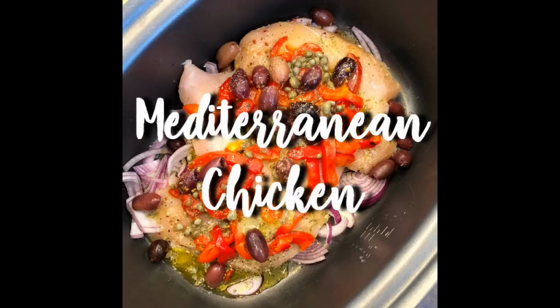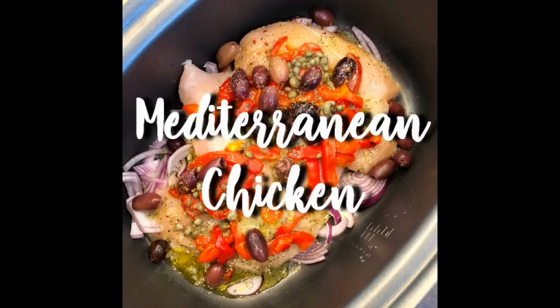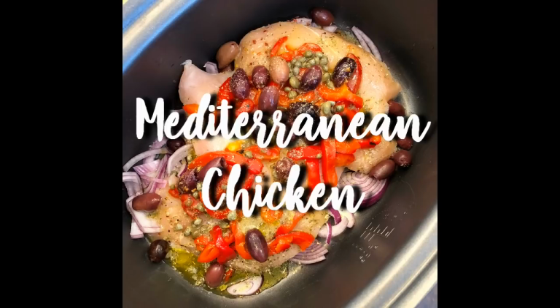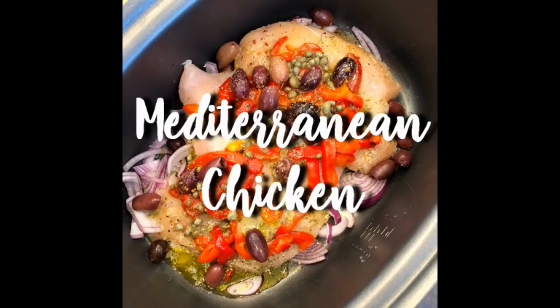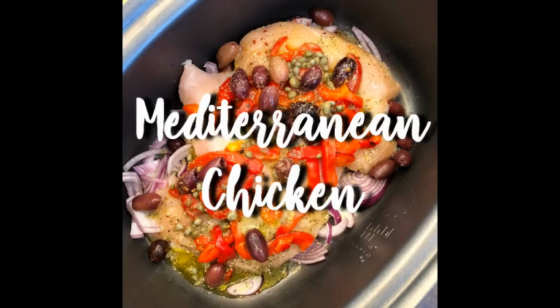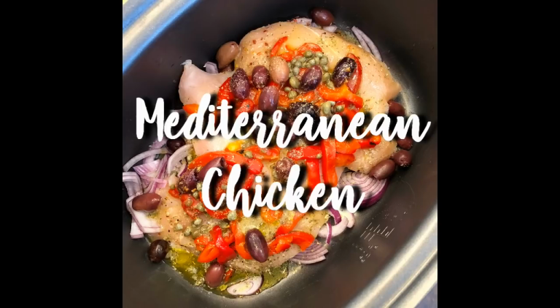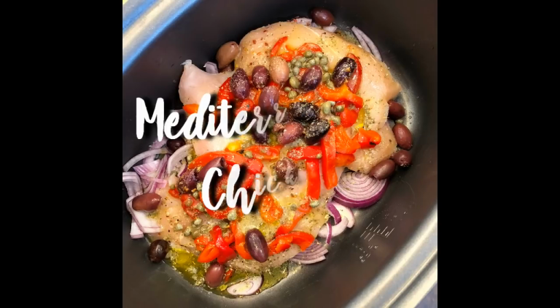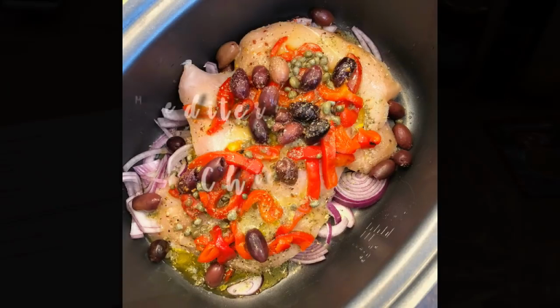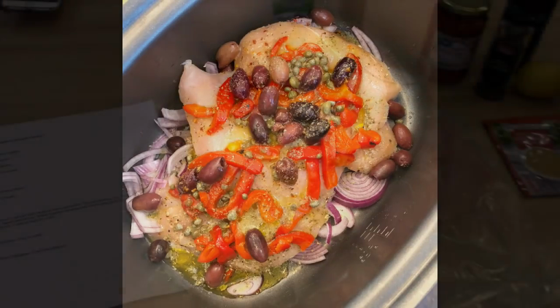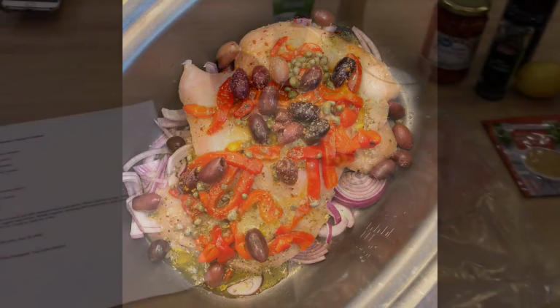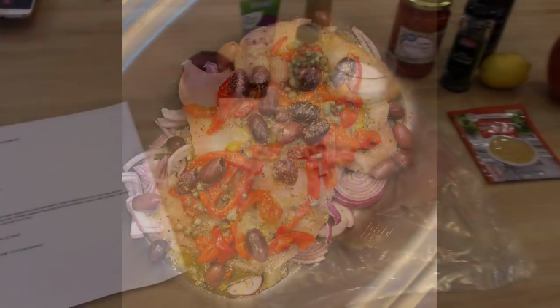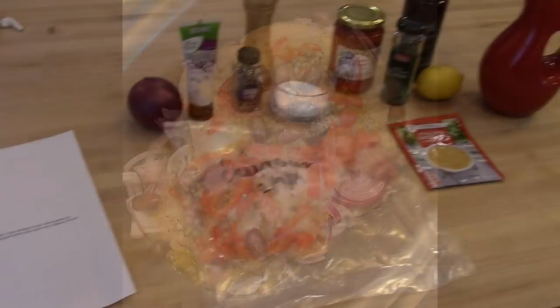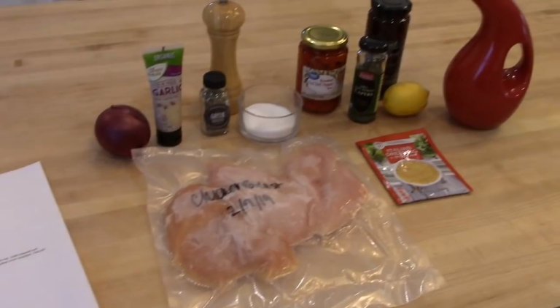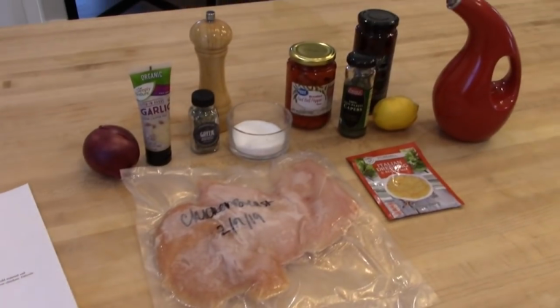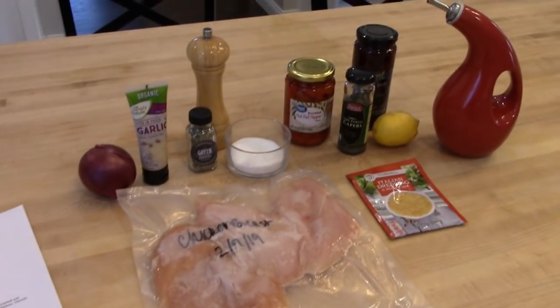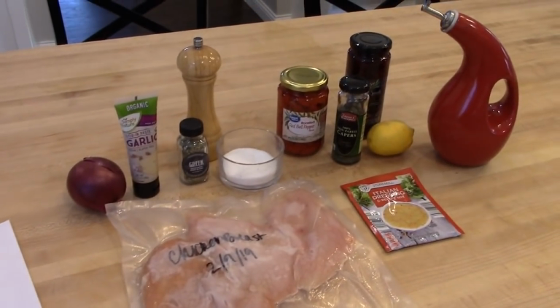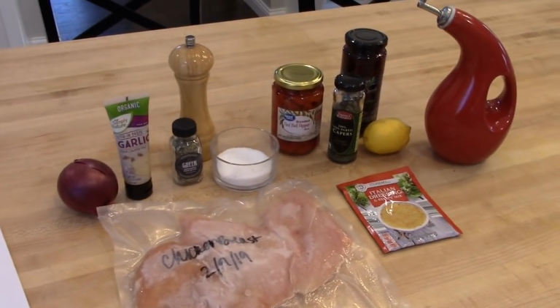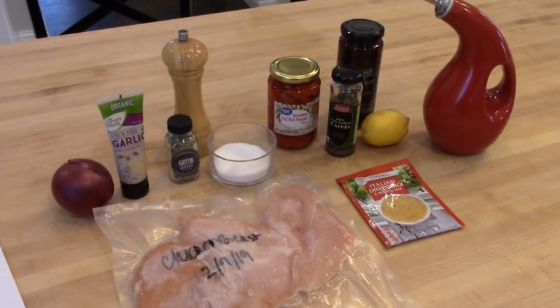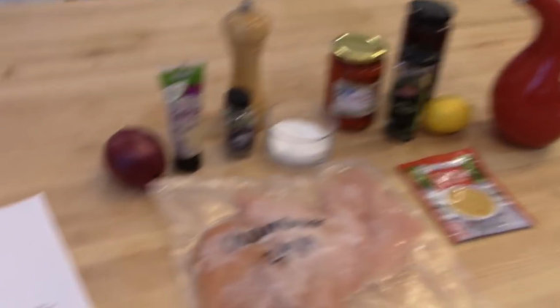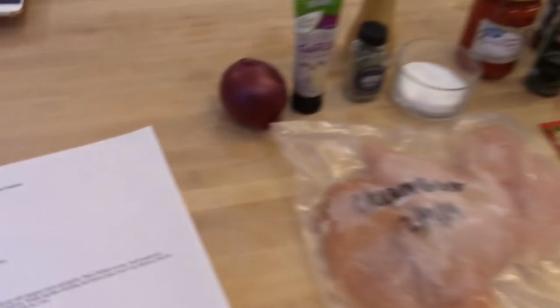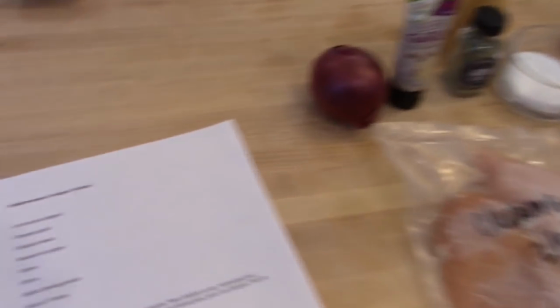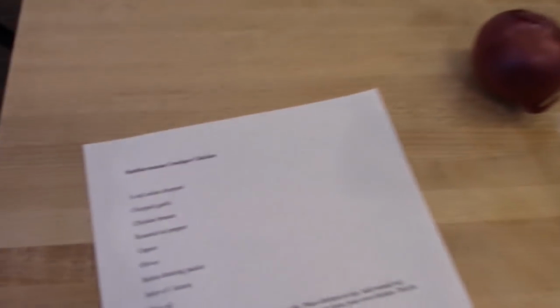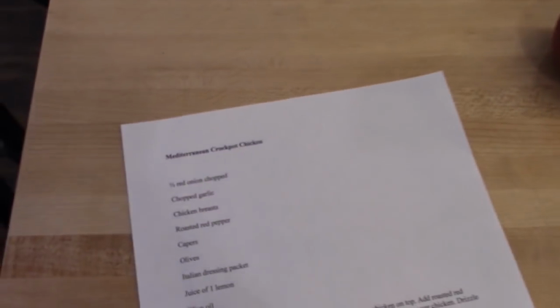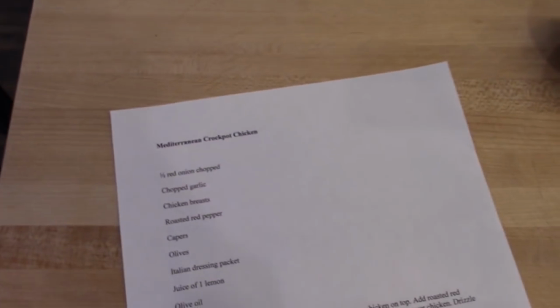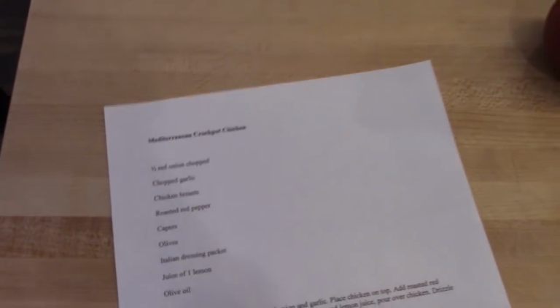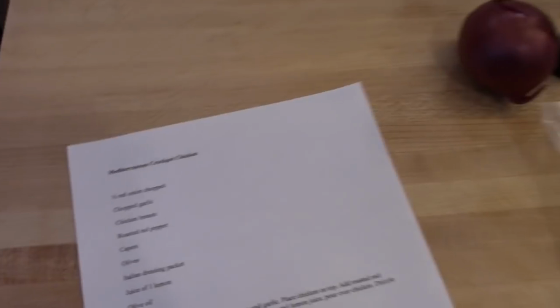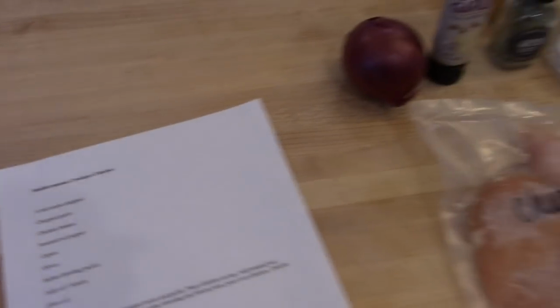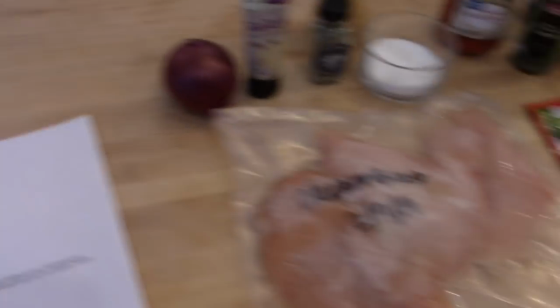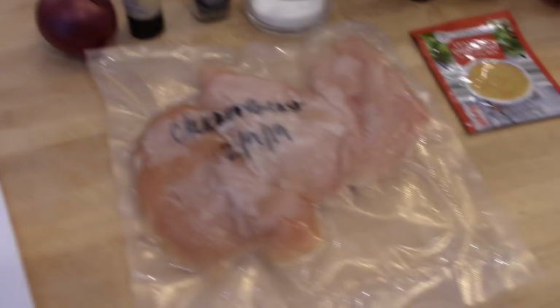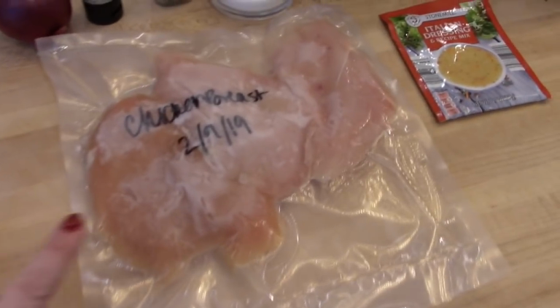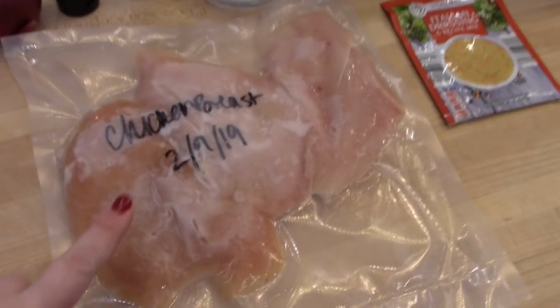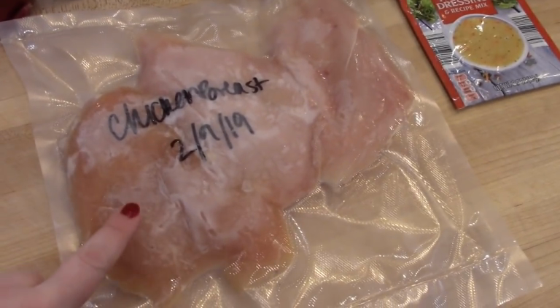I got this recipe from another fellow YouTuber, her name is Brianna Kay. I'll link to her channel down below. I will type this recipe out in the description box too so you can print it off.